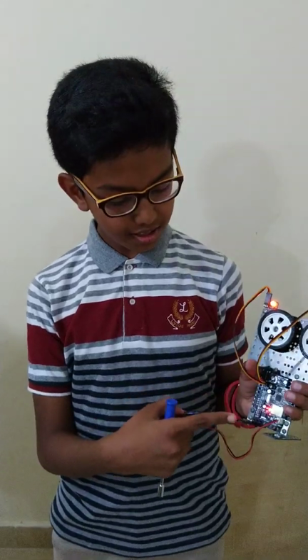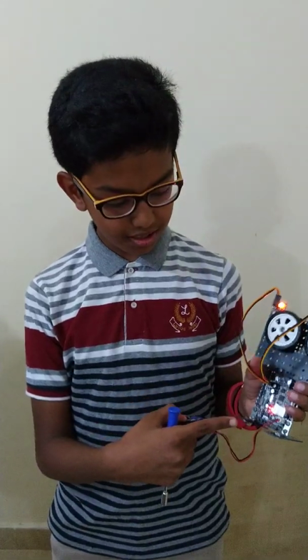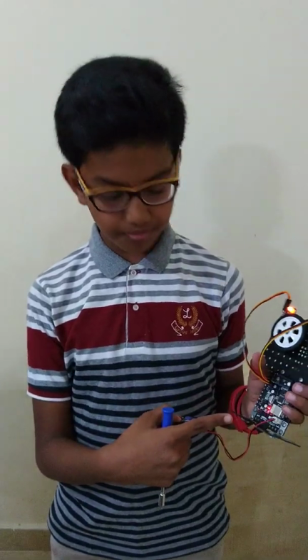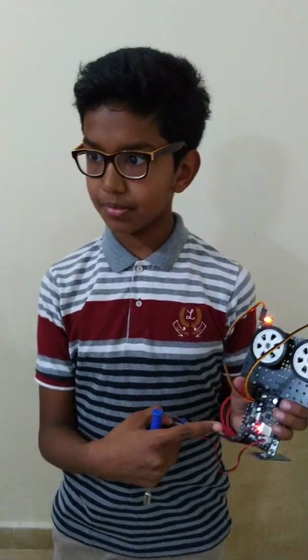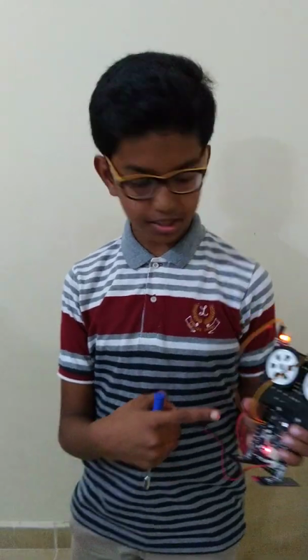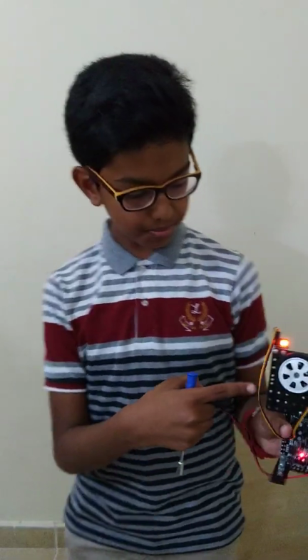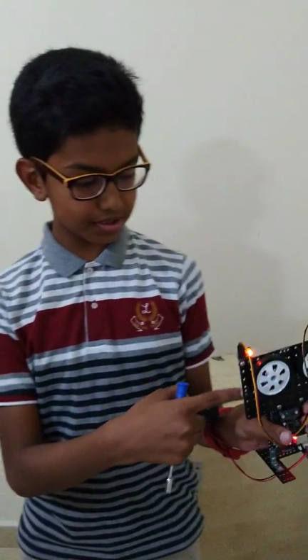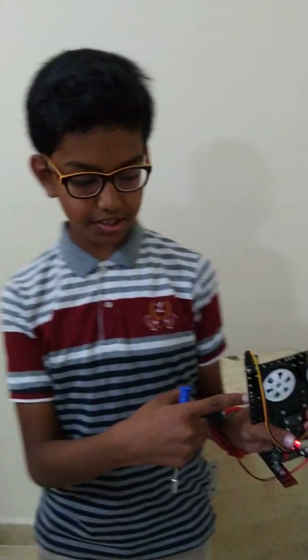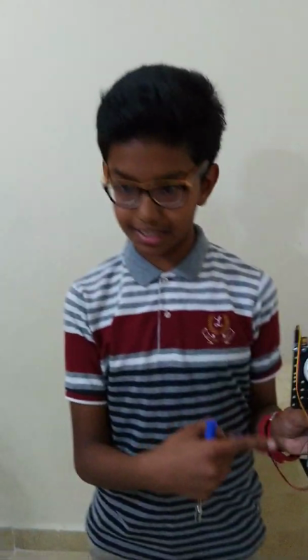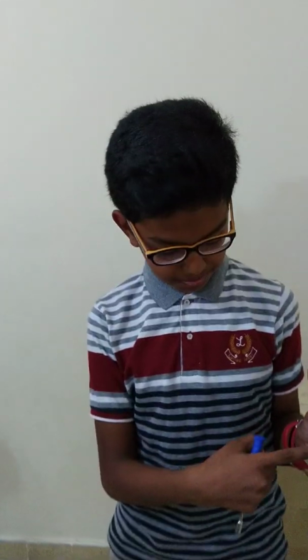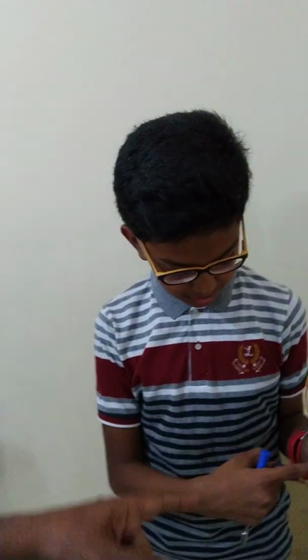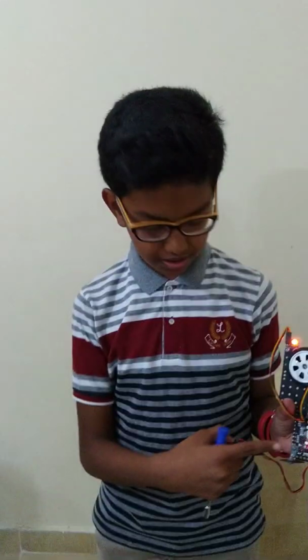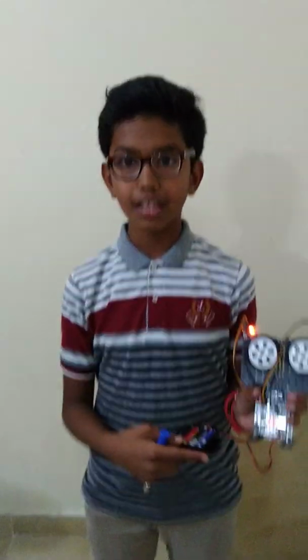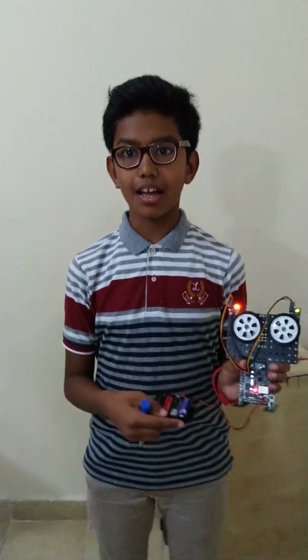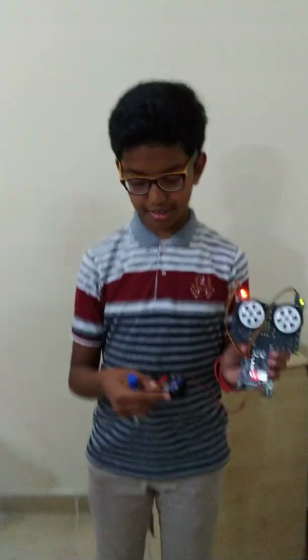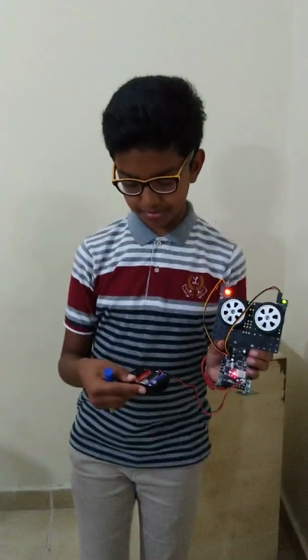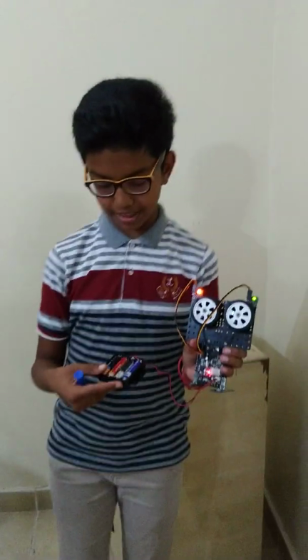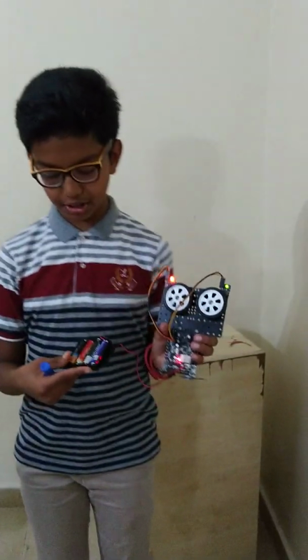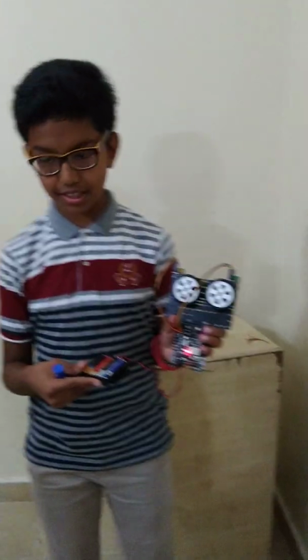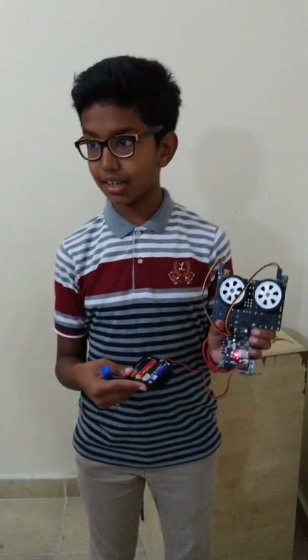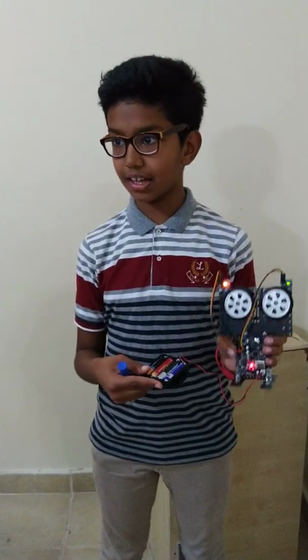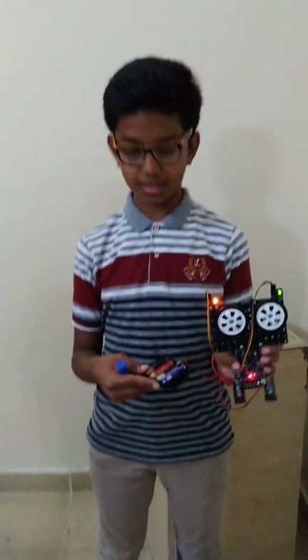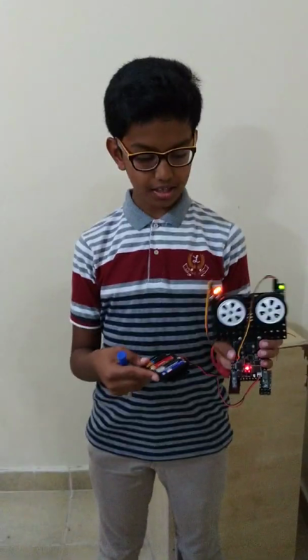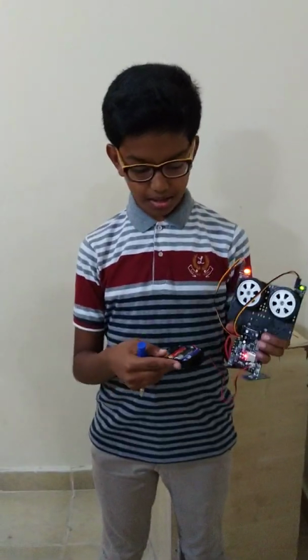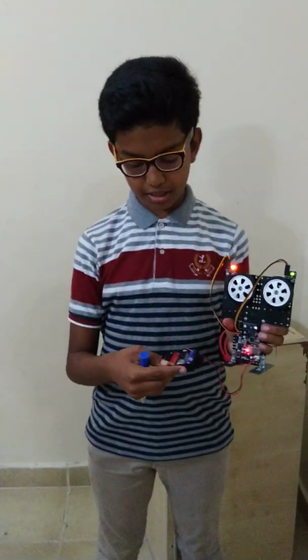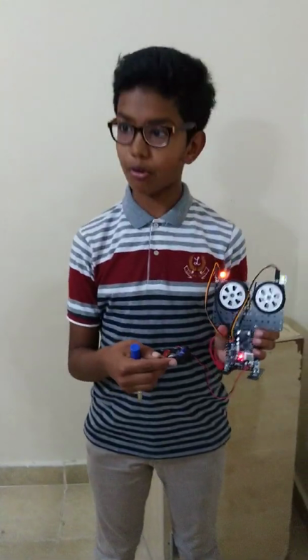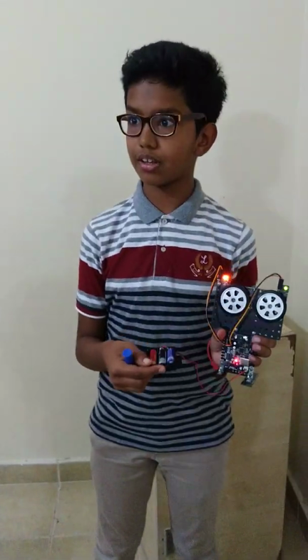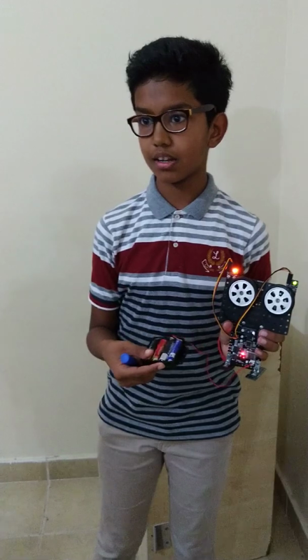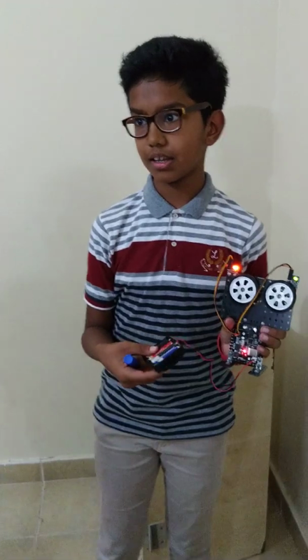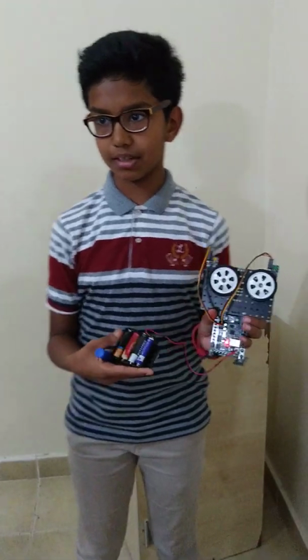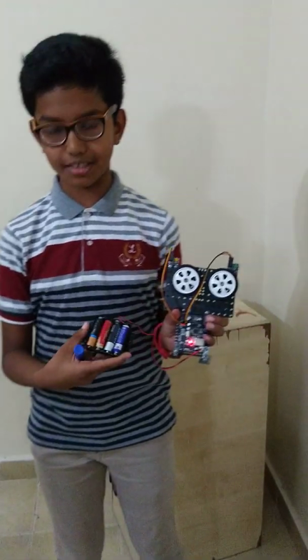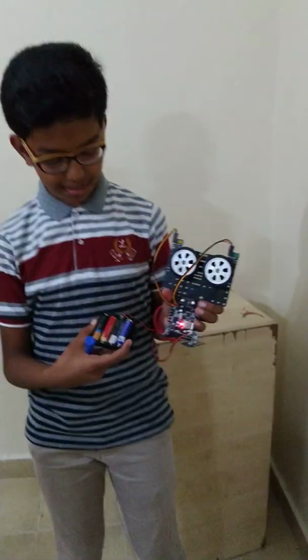Where is the CPU? This is the CPU. Yeah, that is the CPU and batteries. How many batteries are there? Four batteries. Very good. Battery panel.